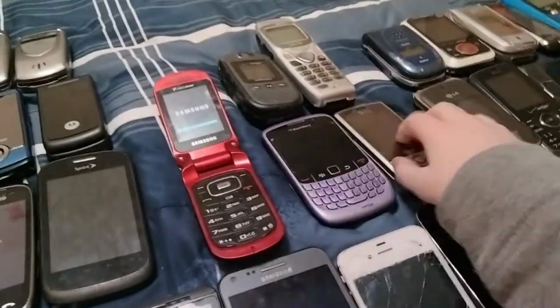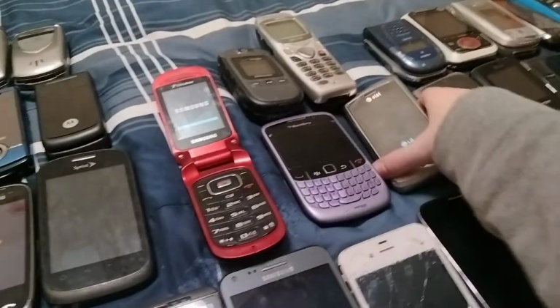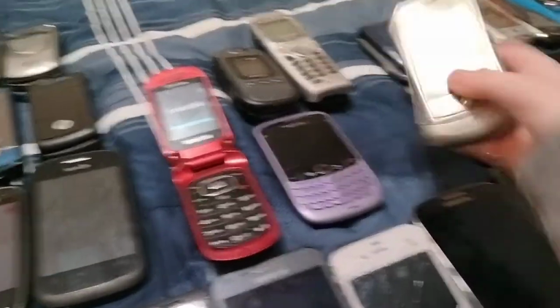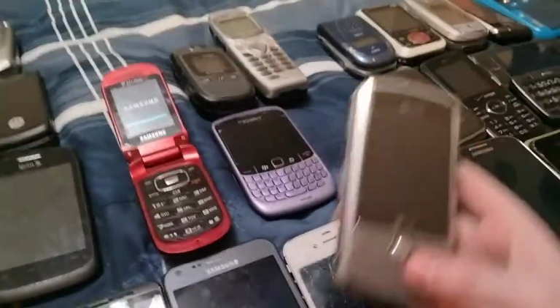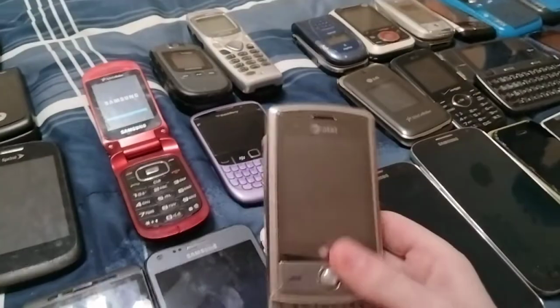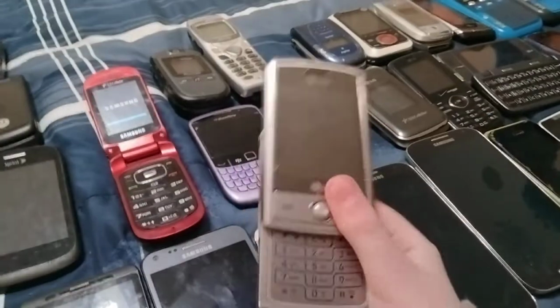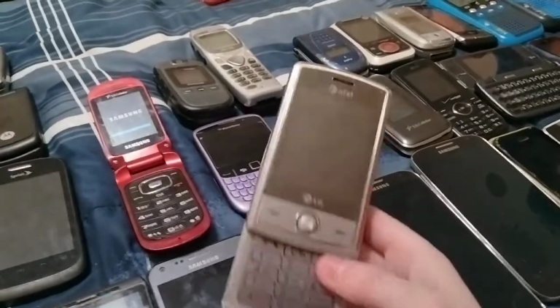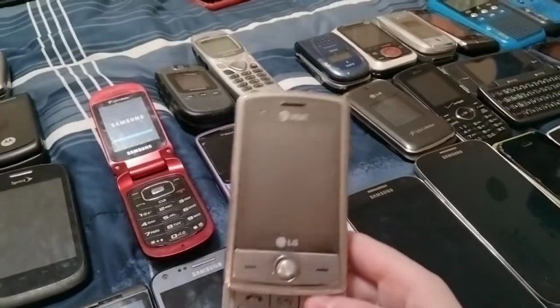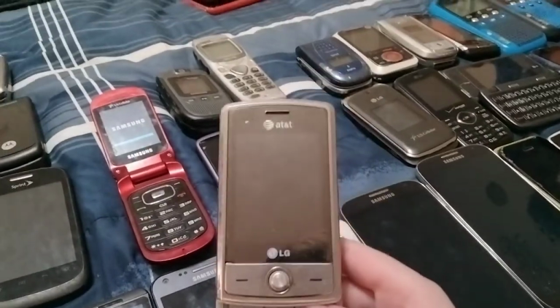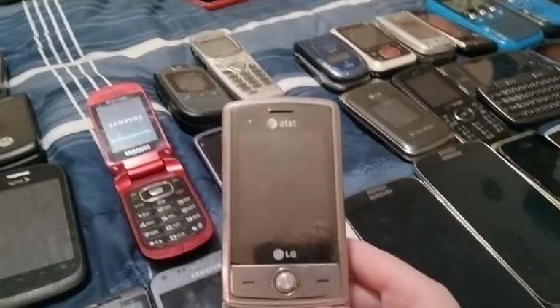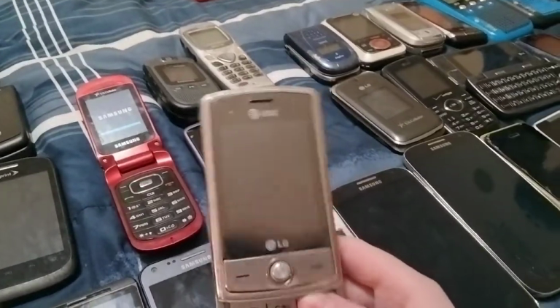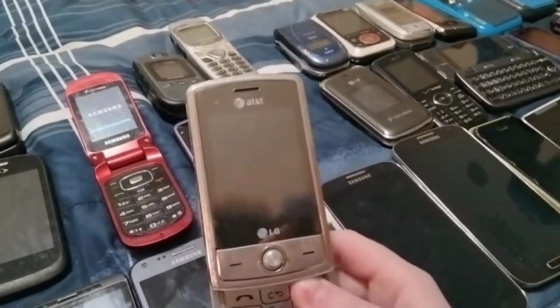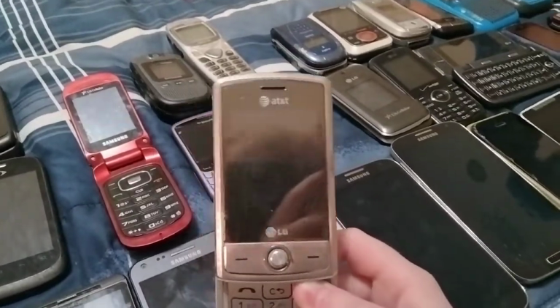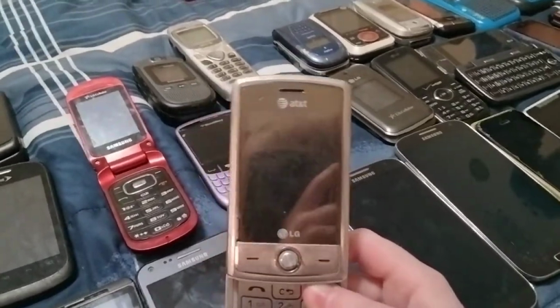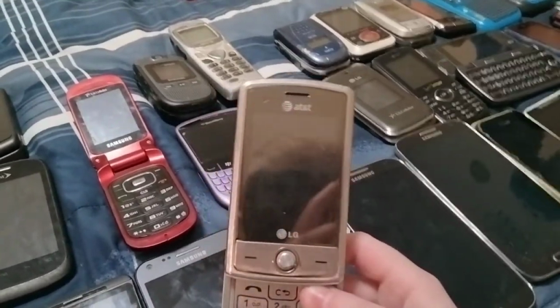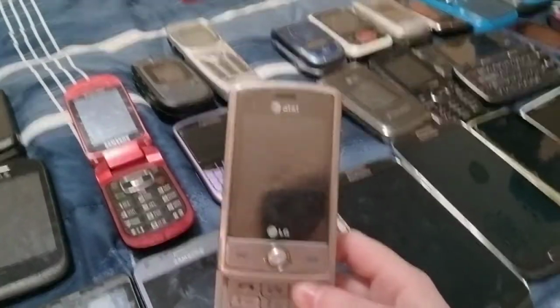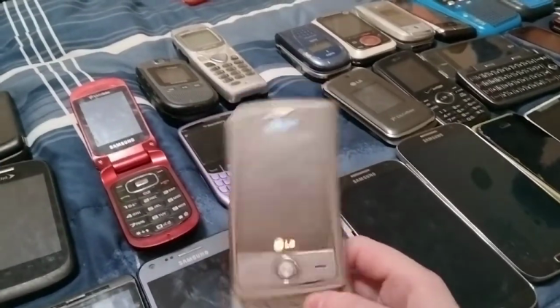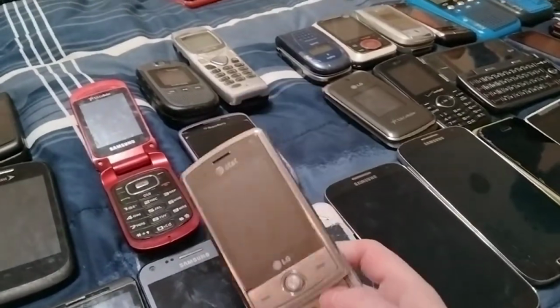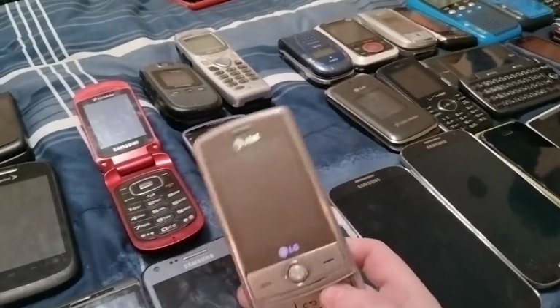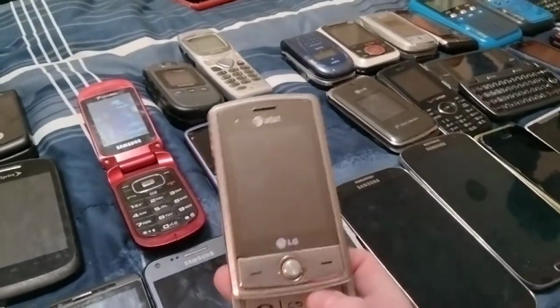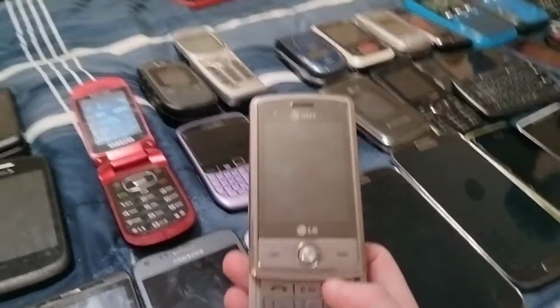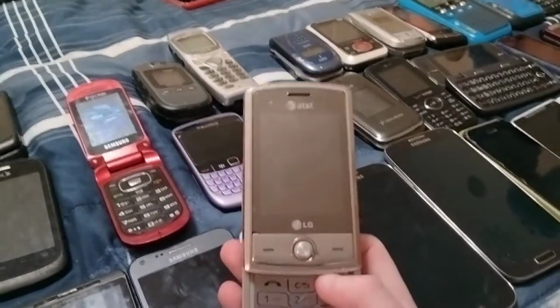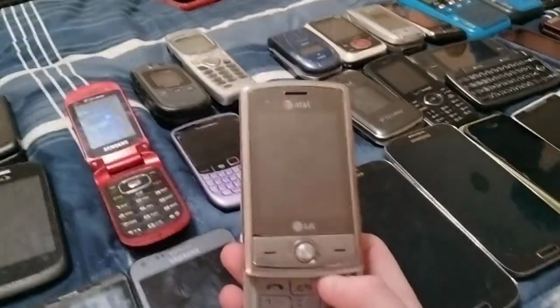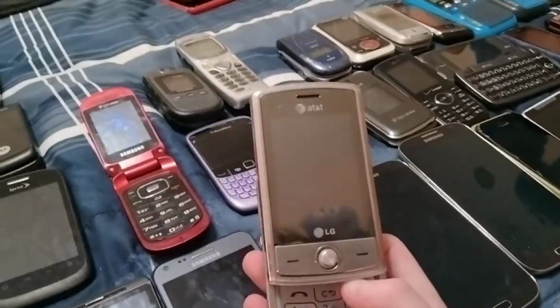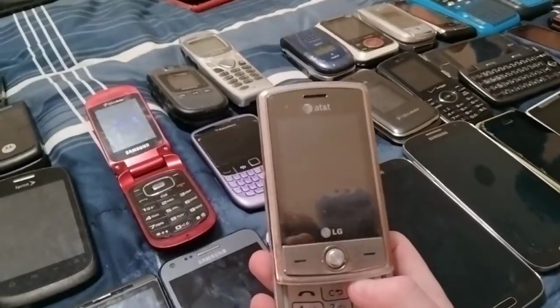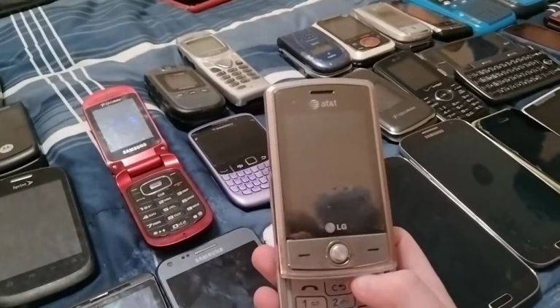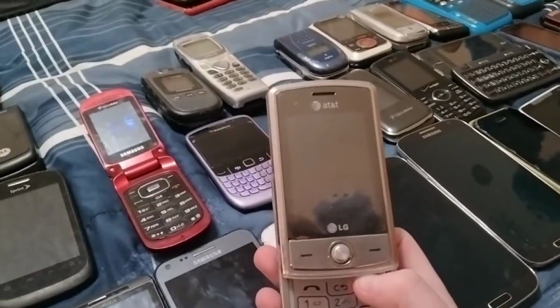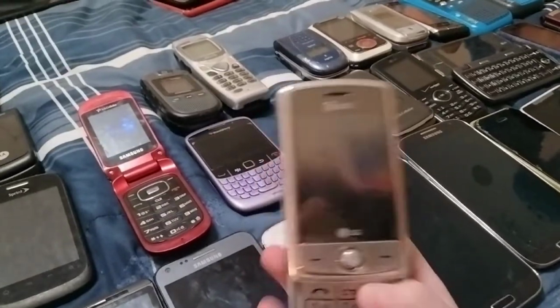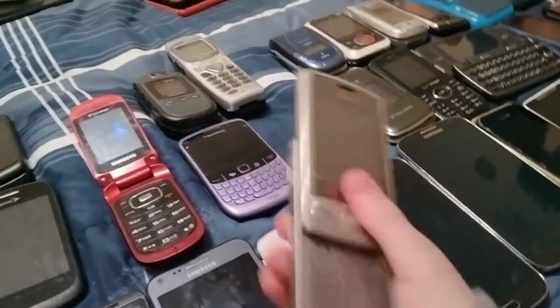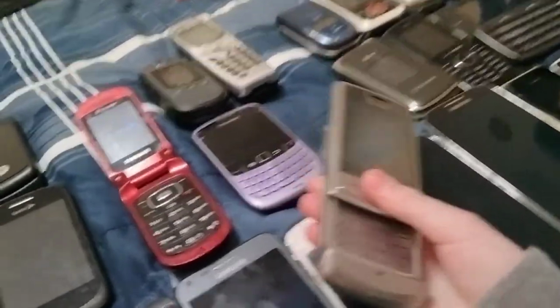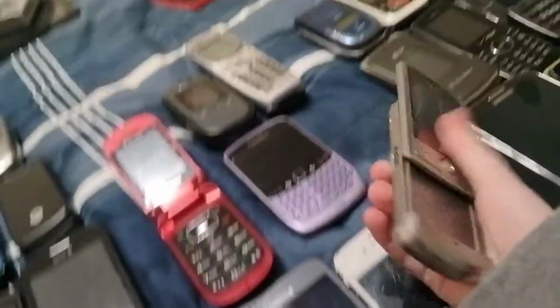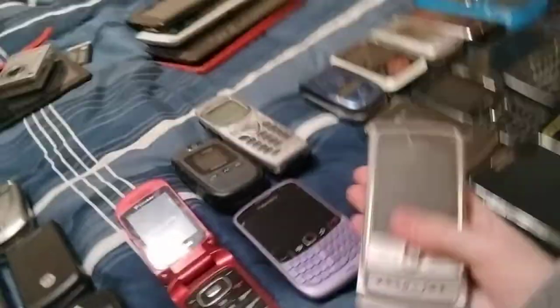Here's an LG Shine on AT&T — it does work, but it's dead.